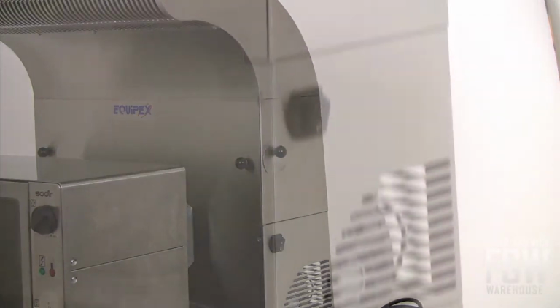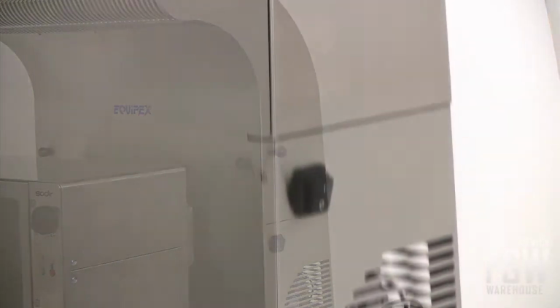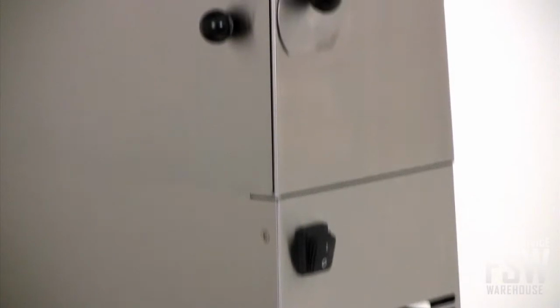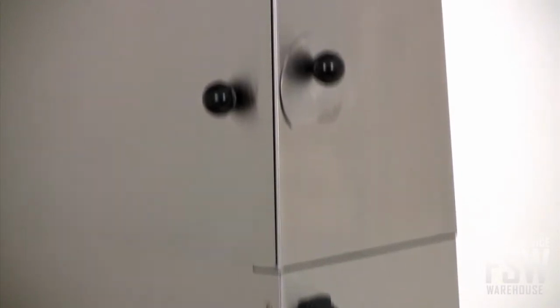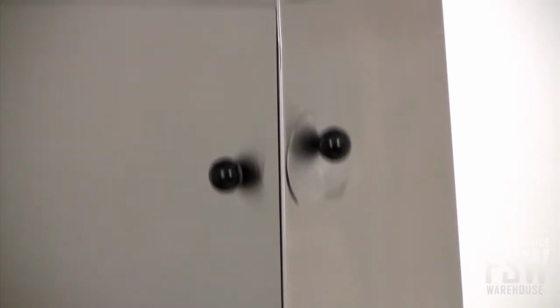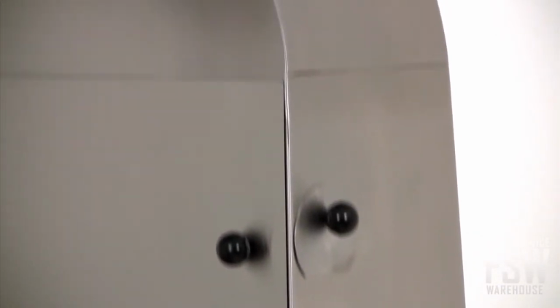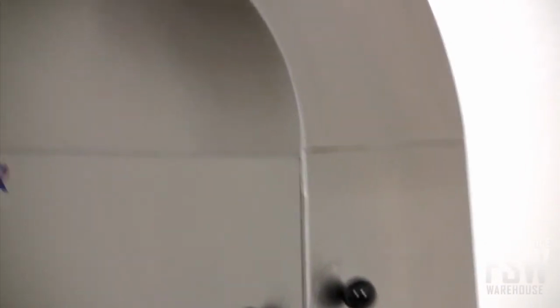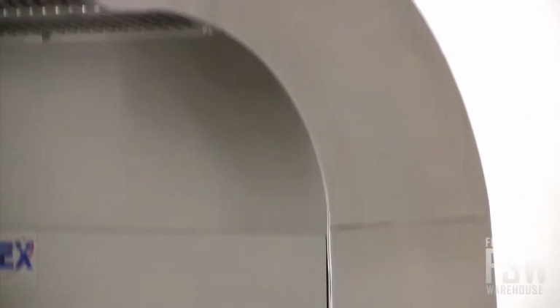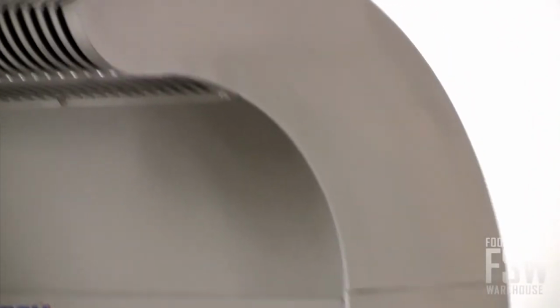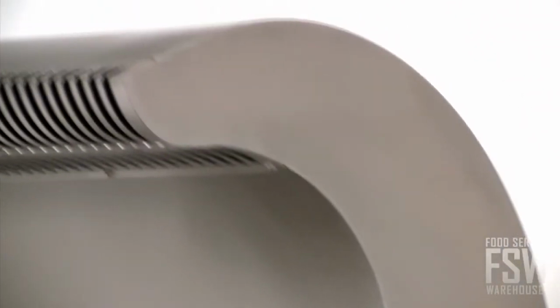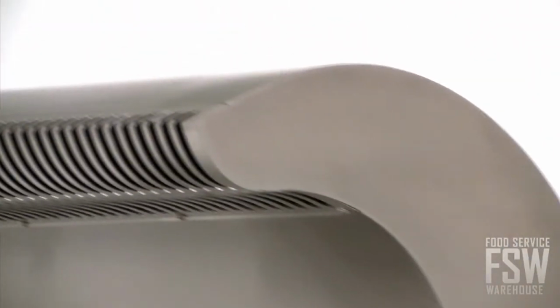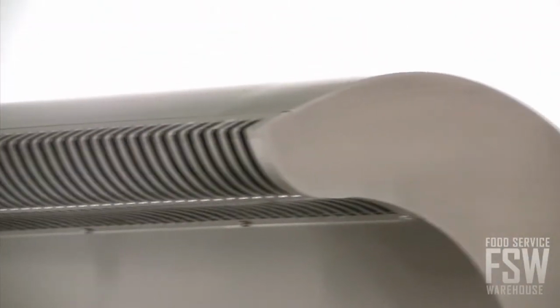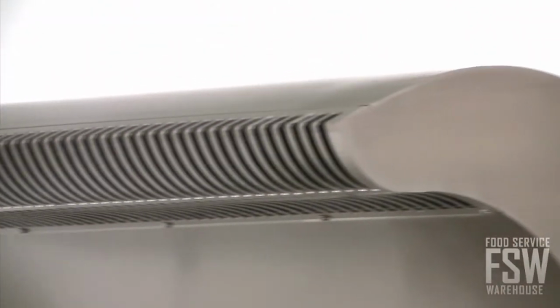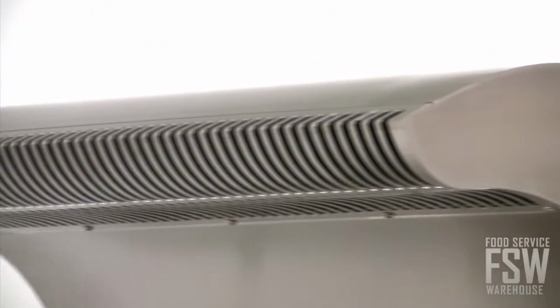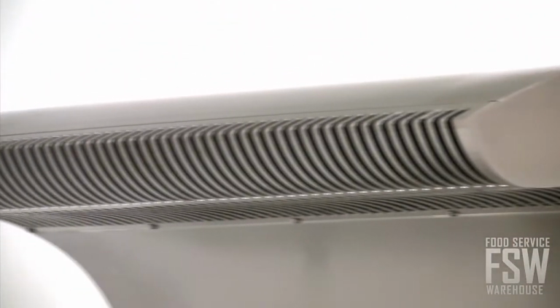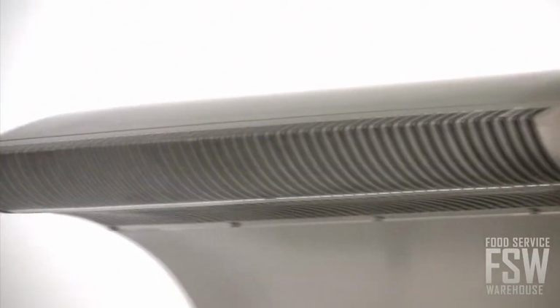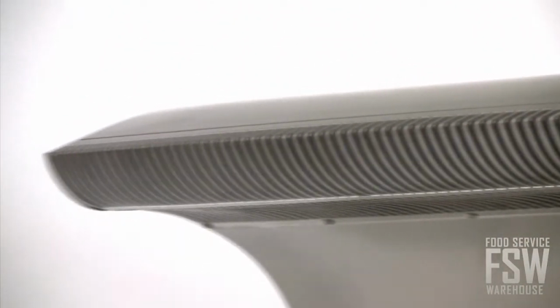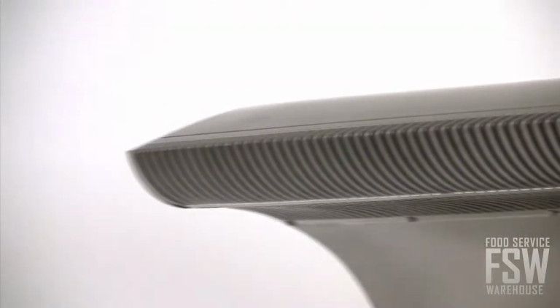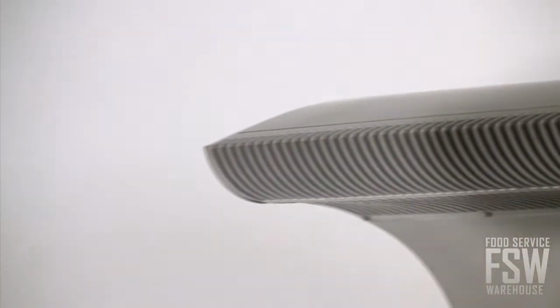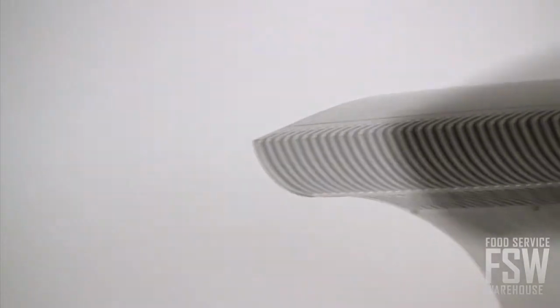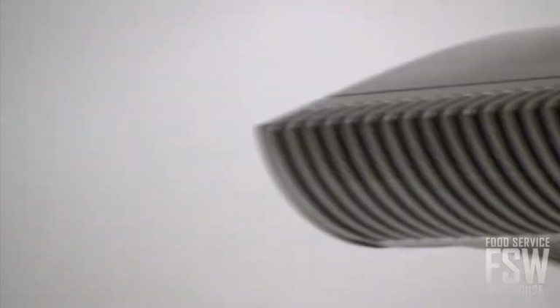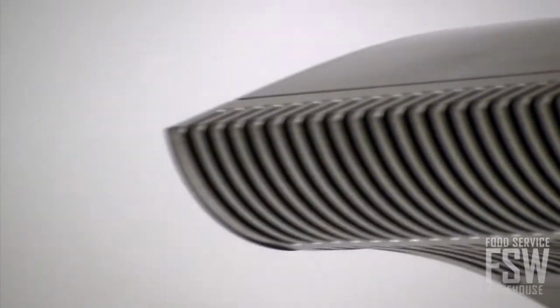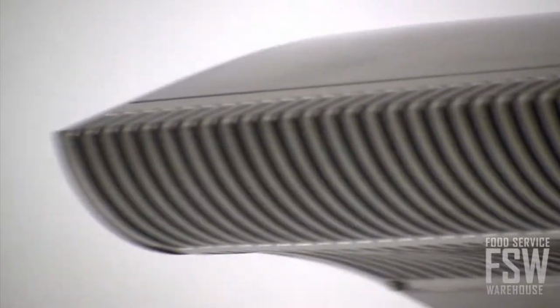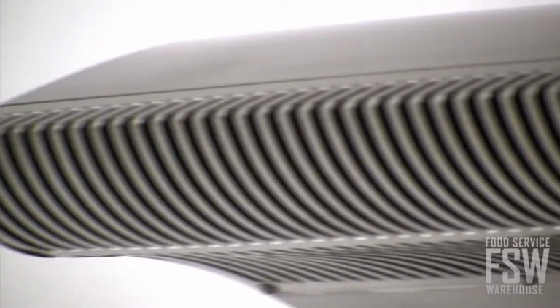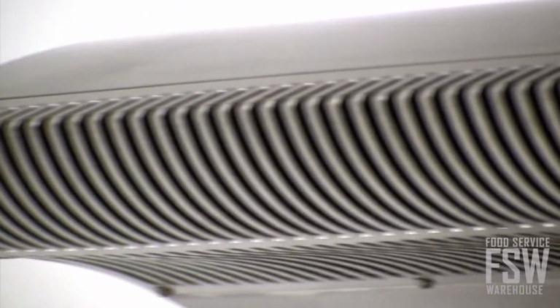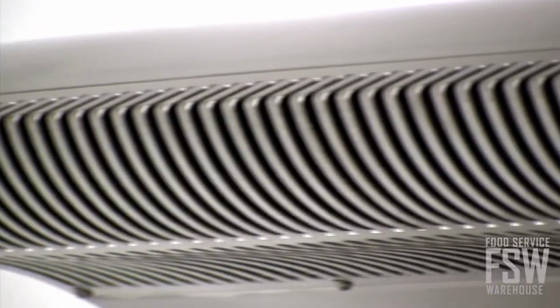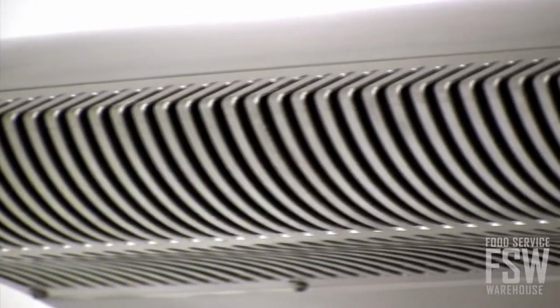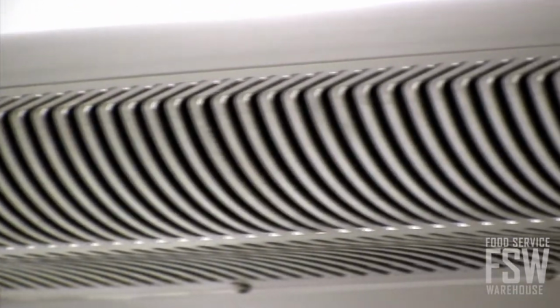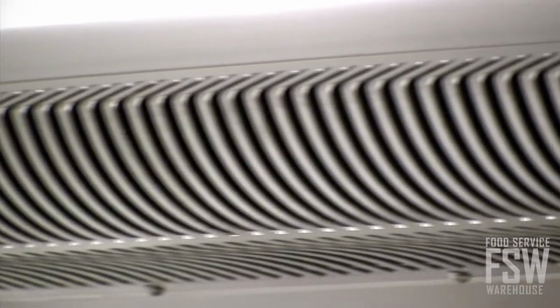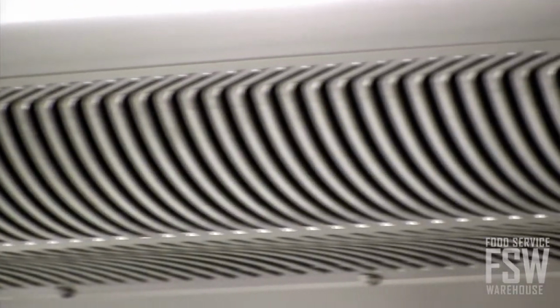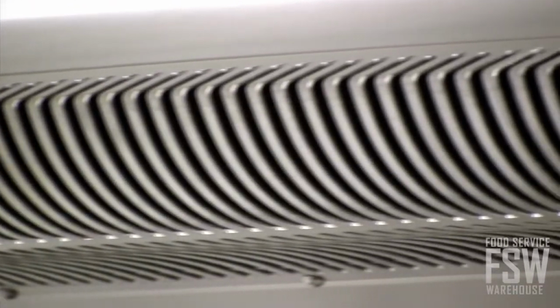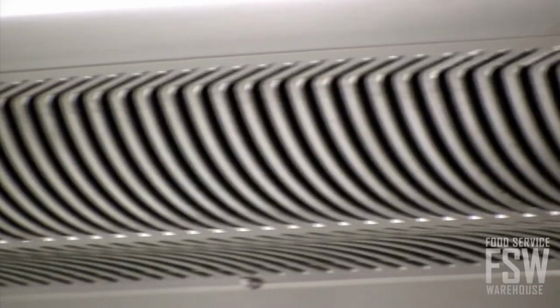Additionally, the Pali offers effortless filter access. The cleanable and reusable angled baffle grease filter is easy to get to, and no tools are needed to remove it for cleaning.